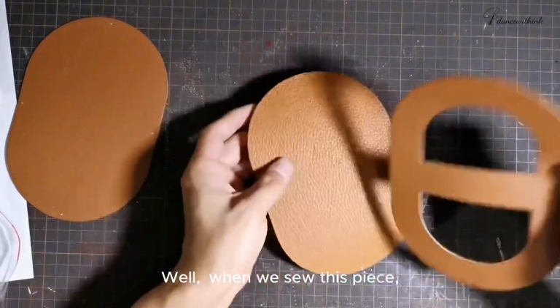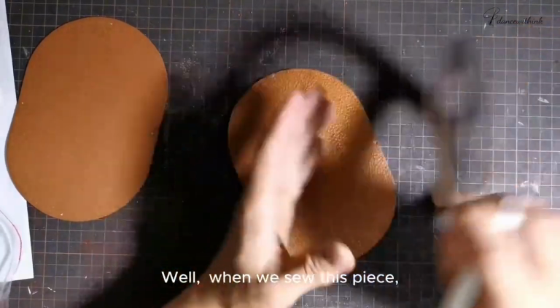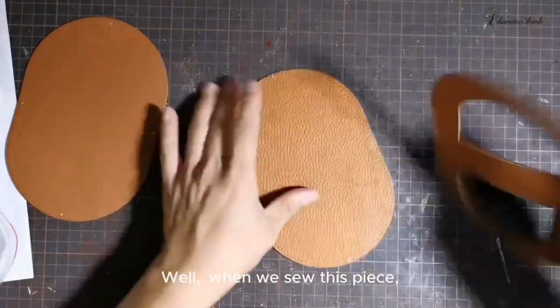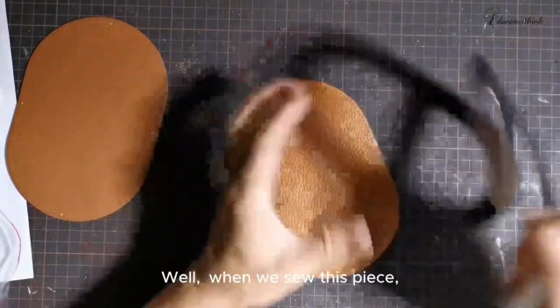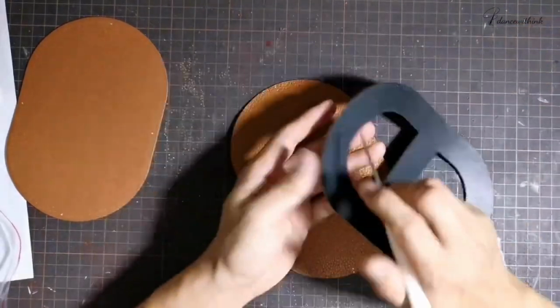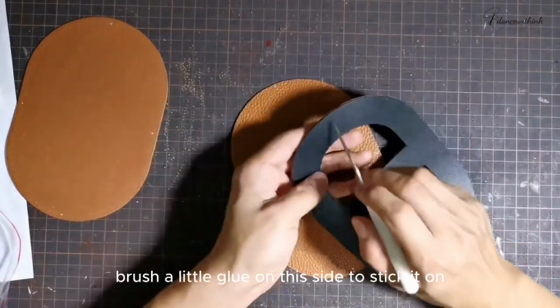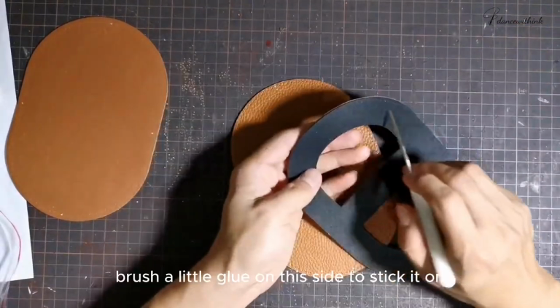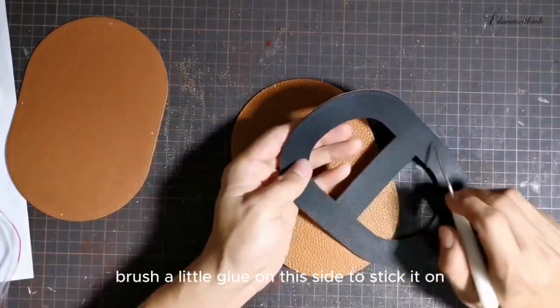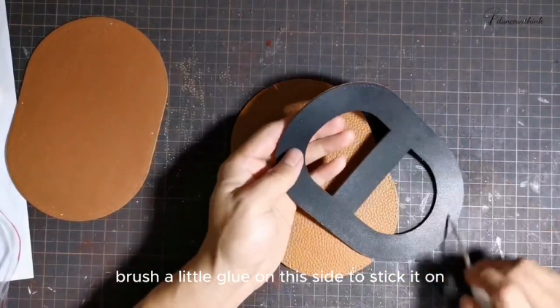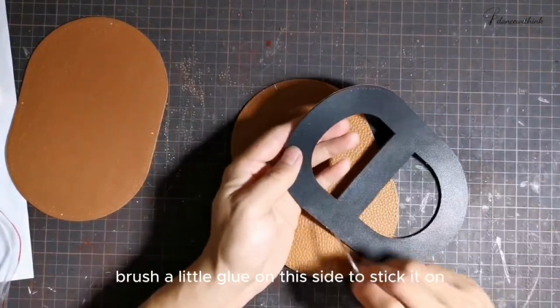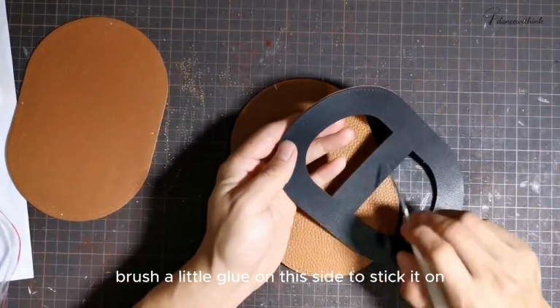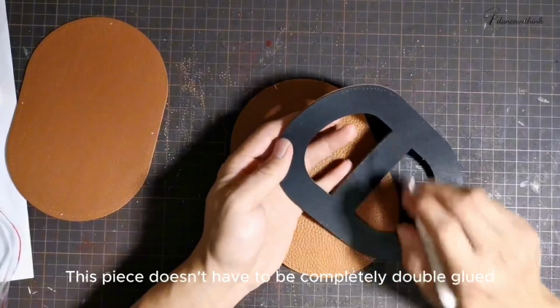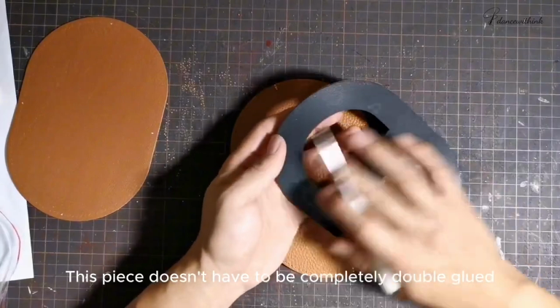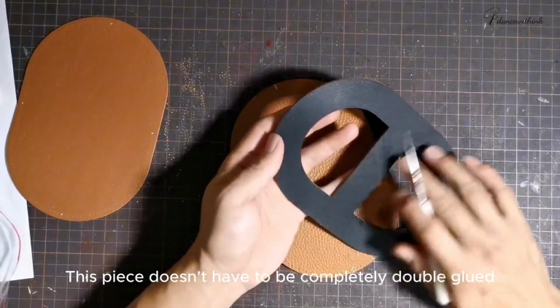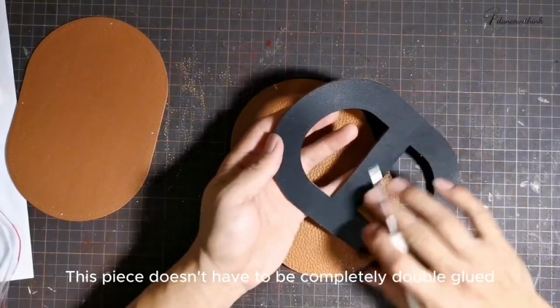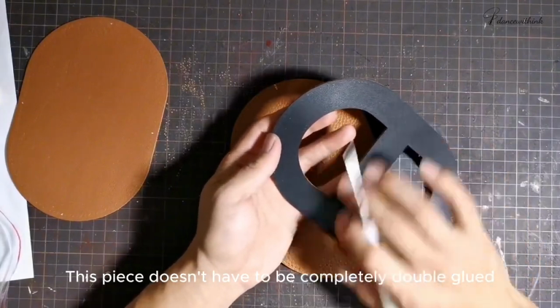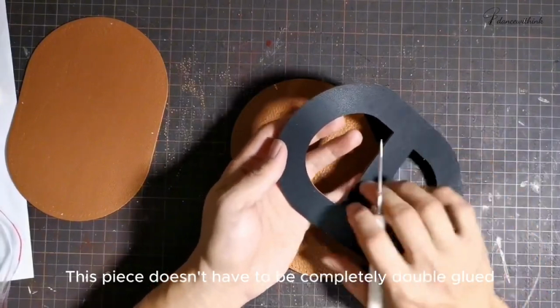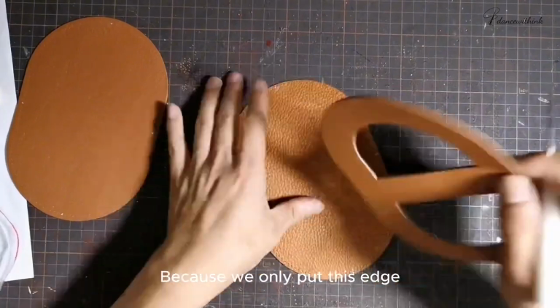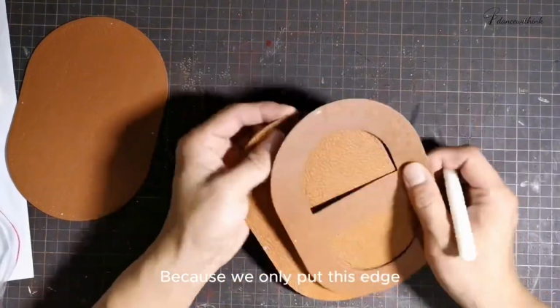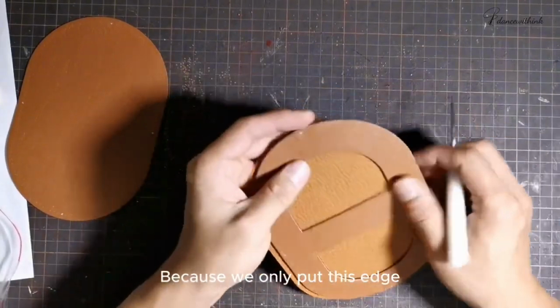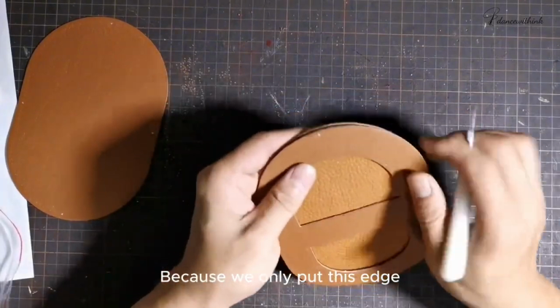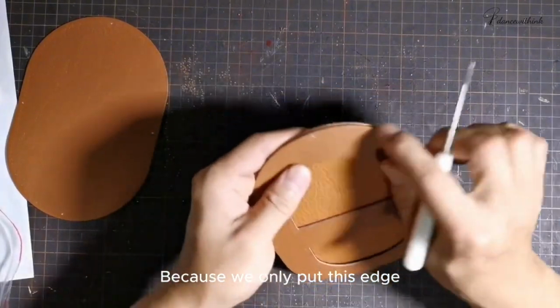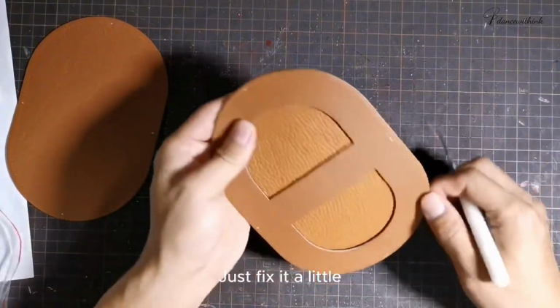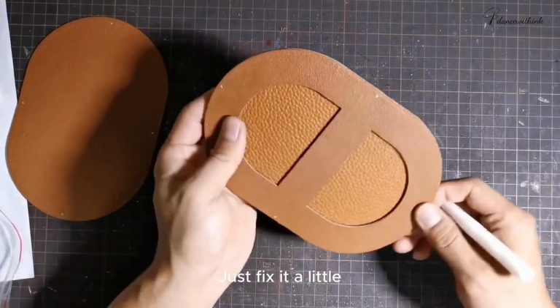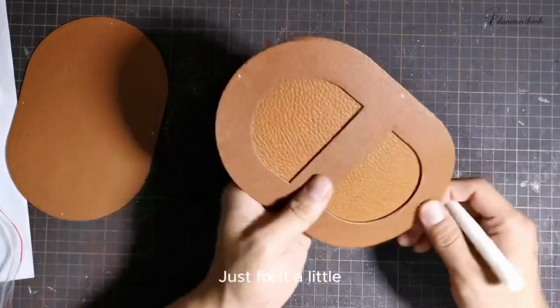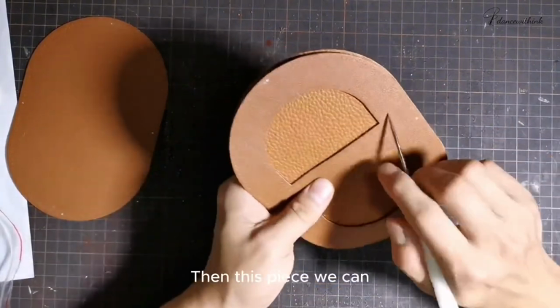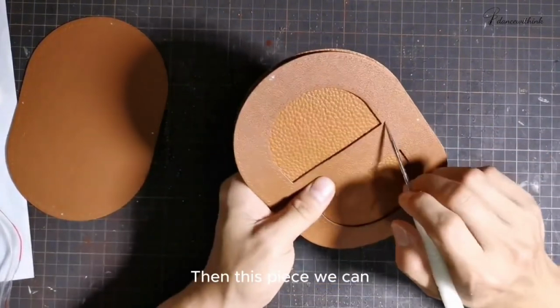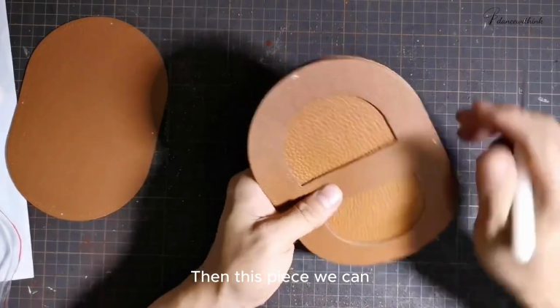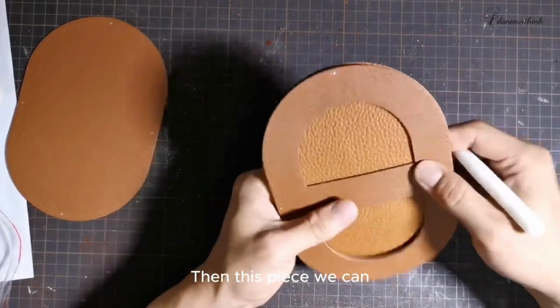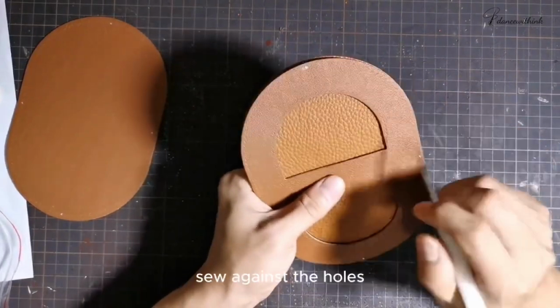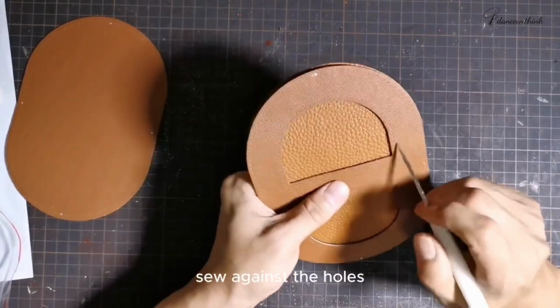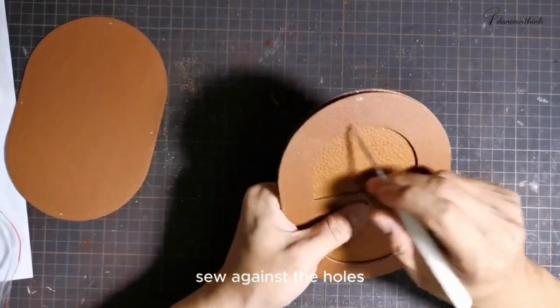When we sew this piece, brush a little glue on this side to stick it on. This piece doesn't have to be completely double glued, because we only put this edge — just fix it a little. Then this piece we can sew against the holes.